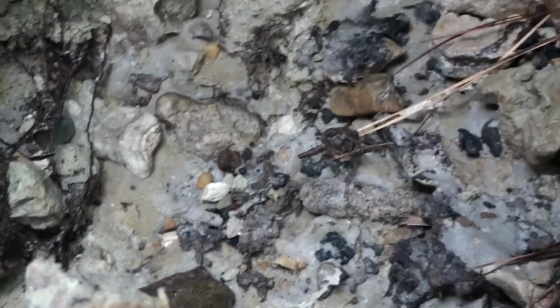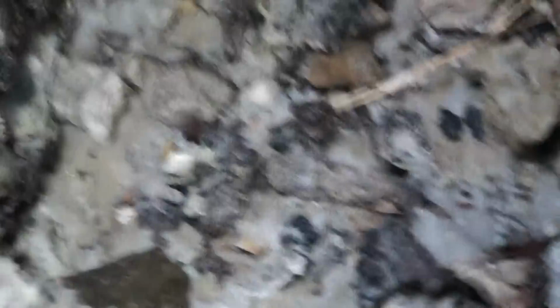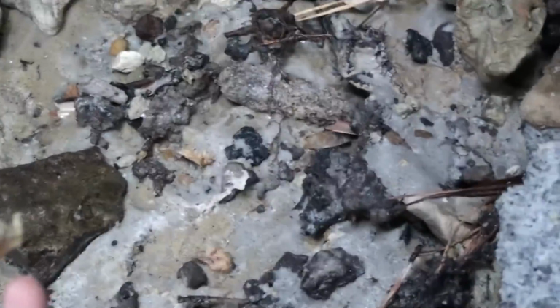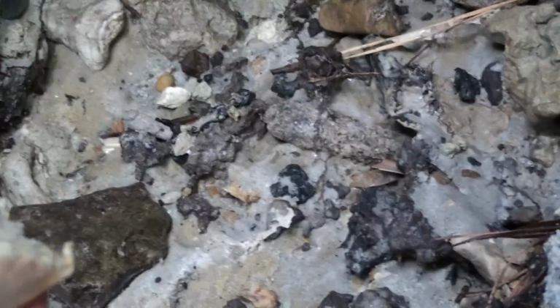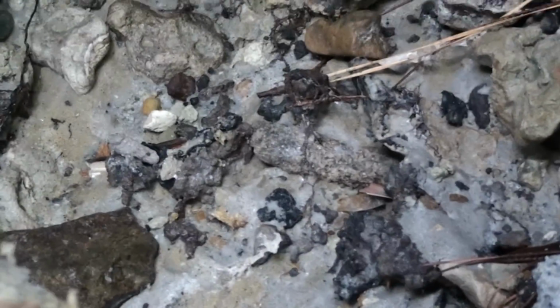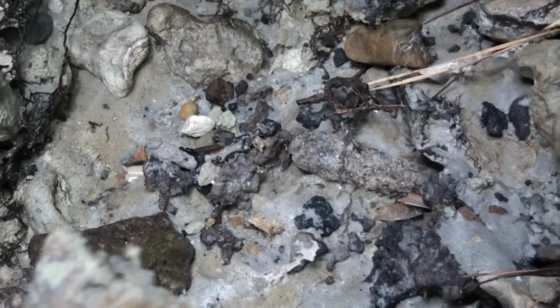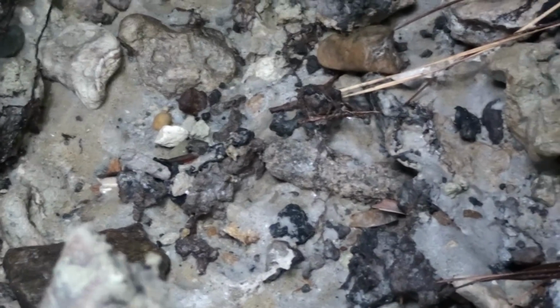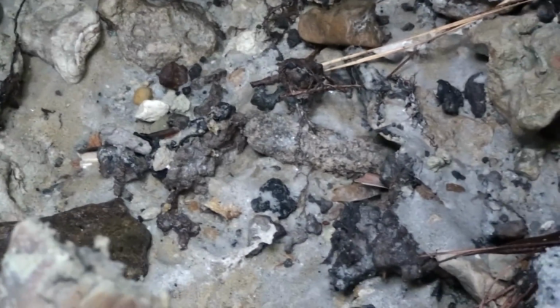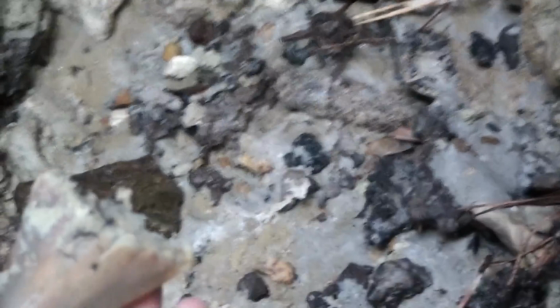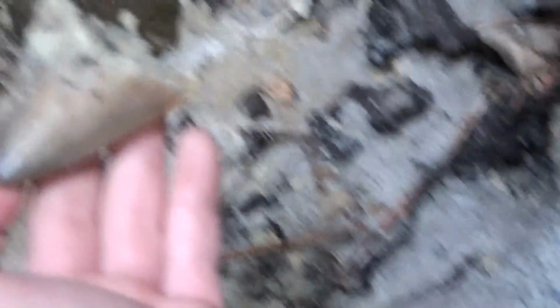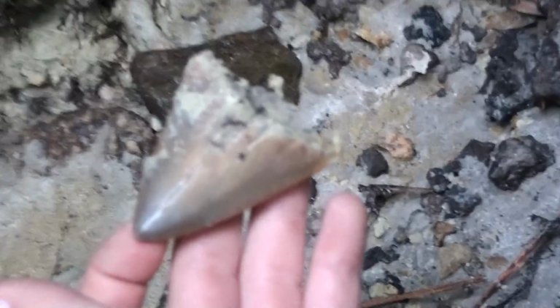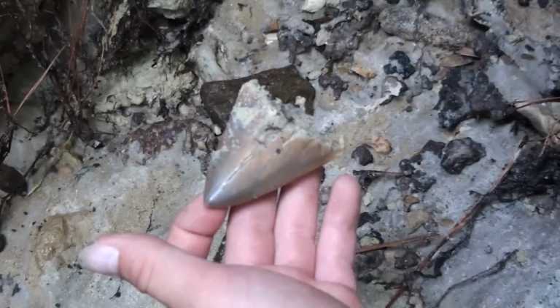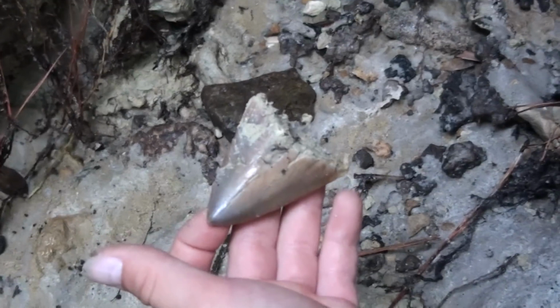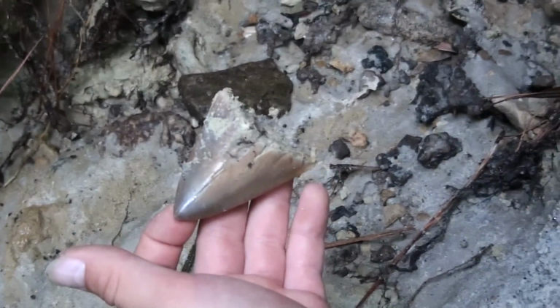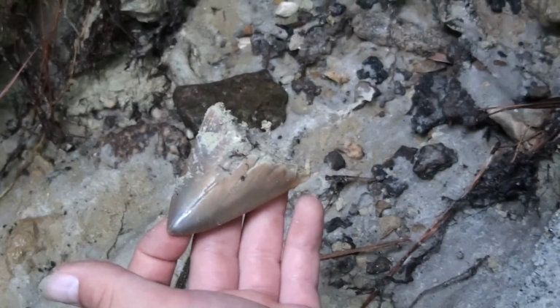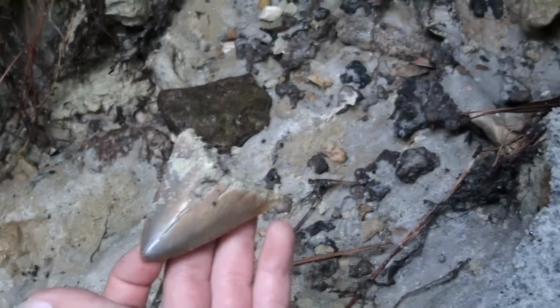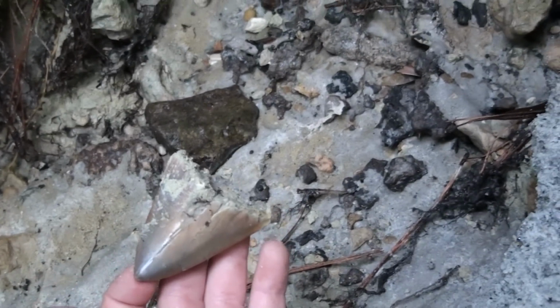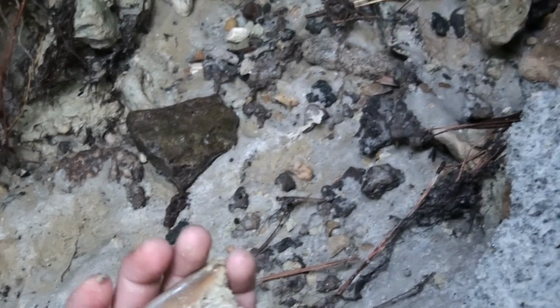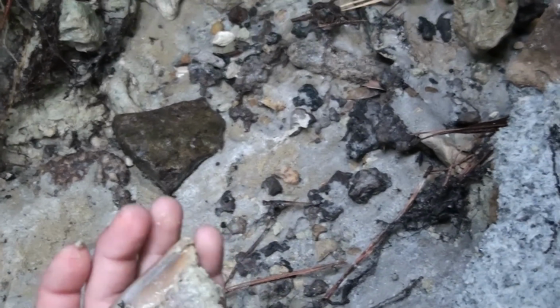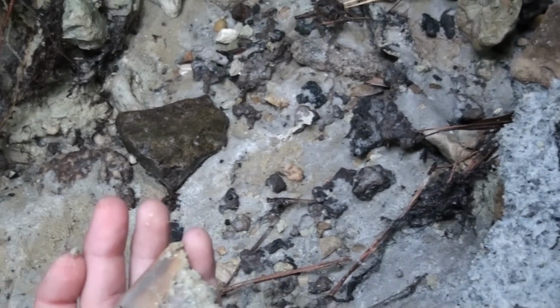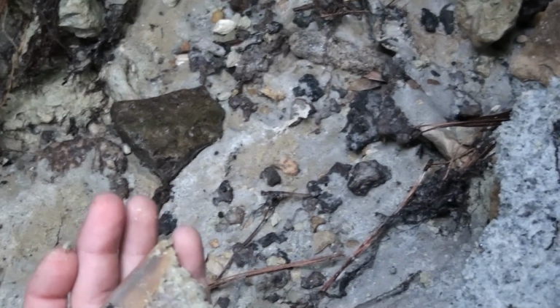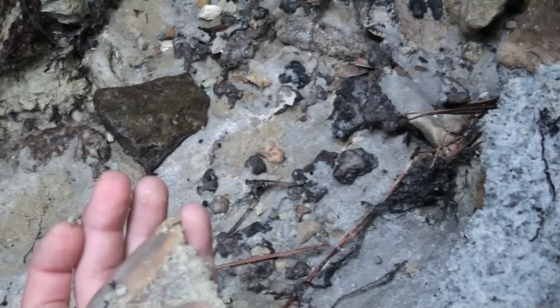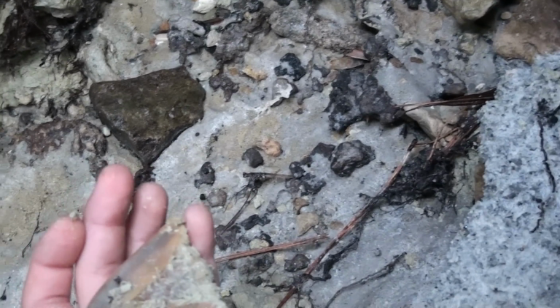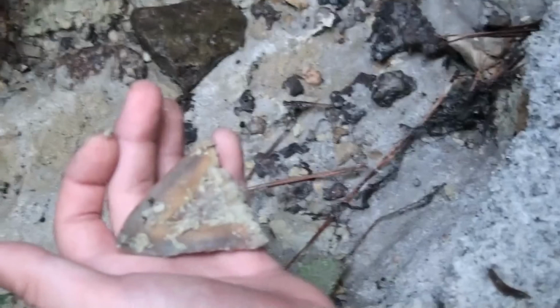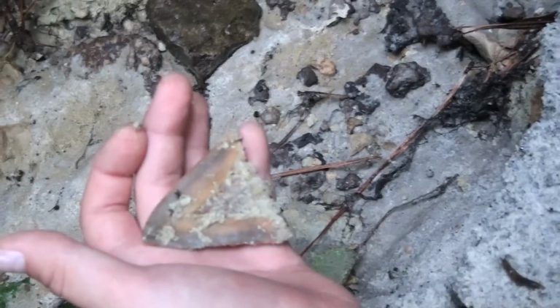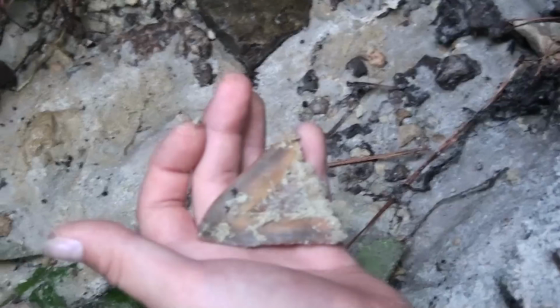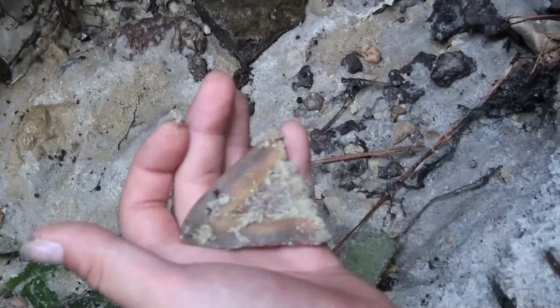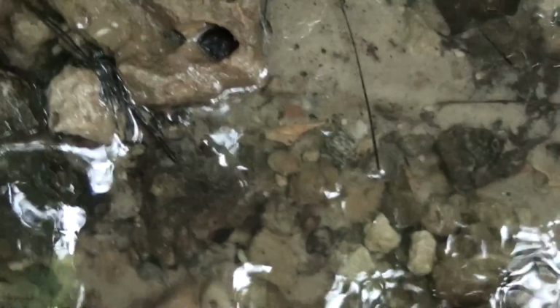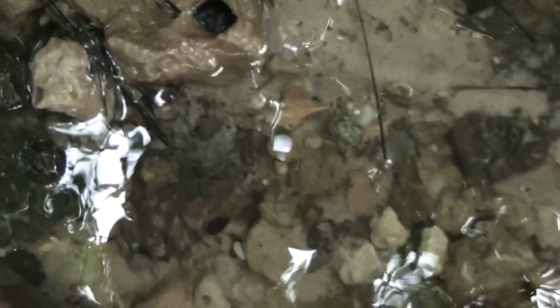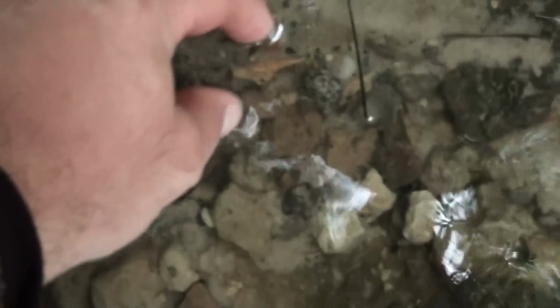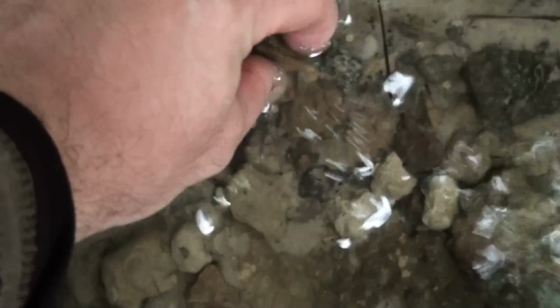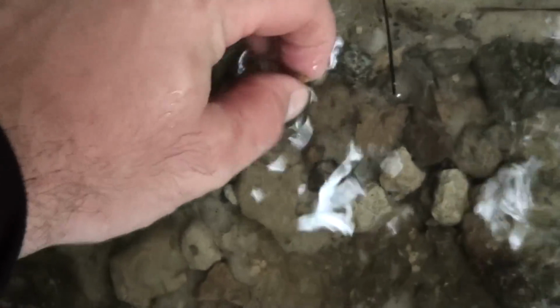Look at the size of that mako. I wasn't even pointing at the tooth. There it is. Flip it over. Gosh. Huge. That's big. What's that? Oh, it's a hemi.